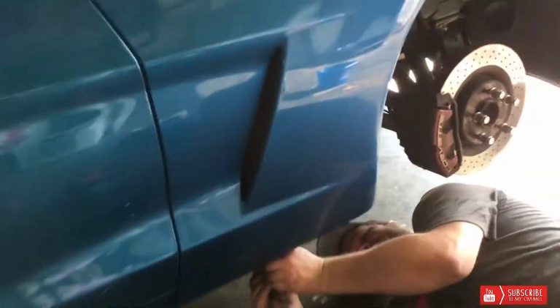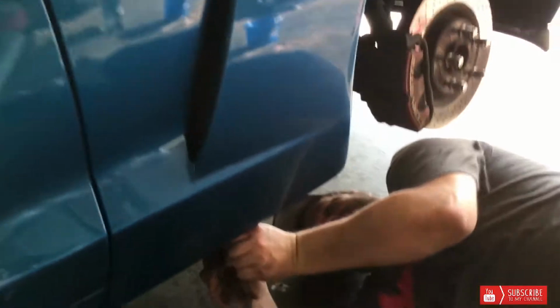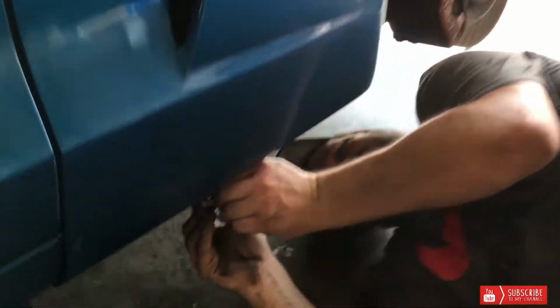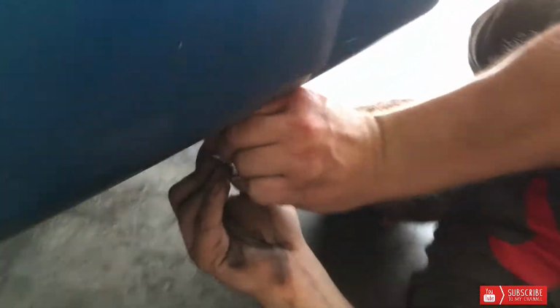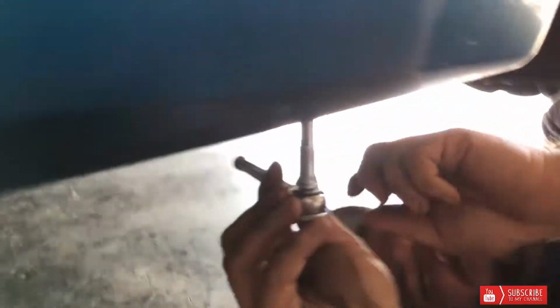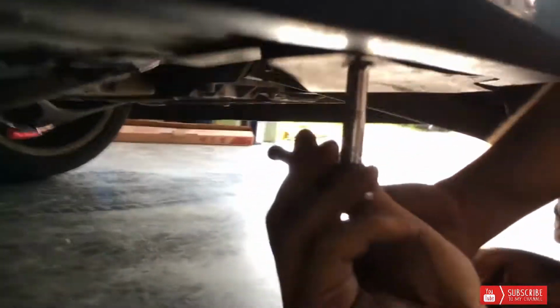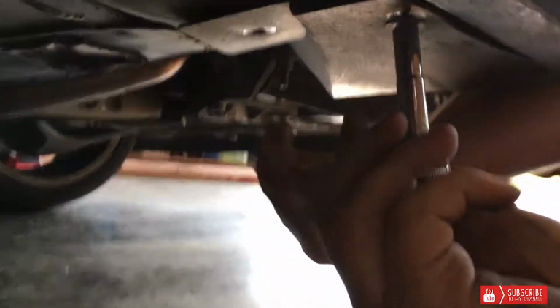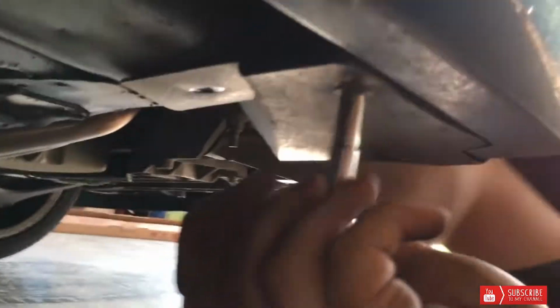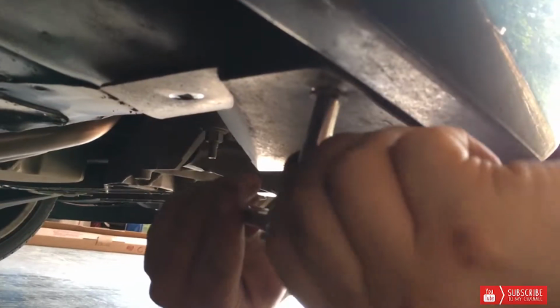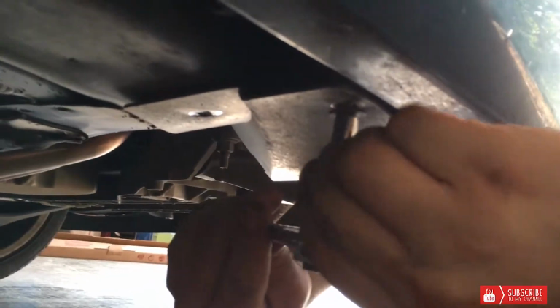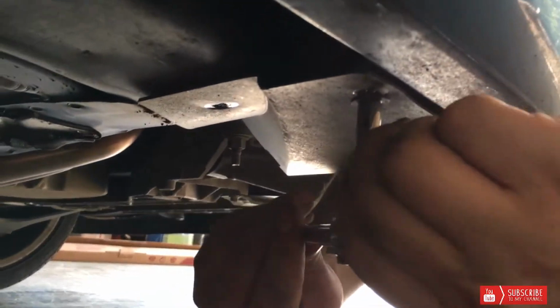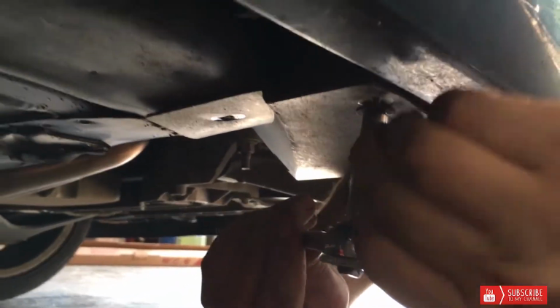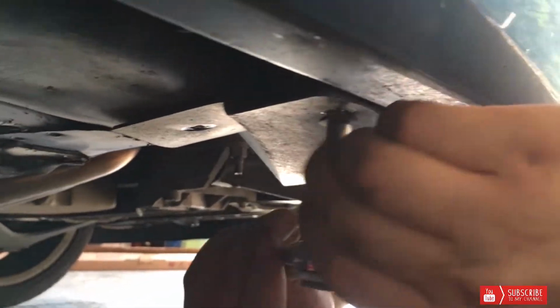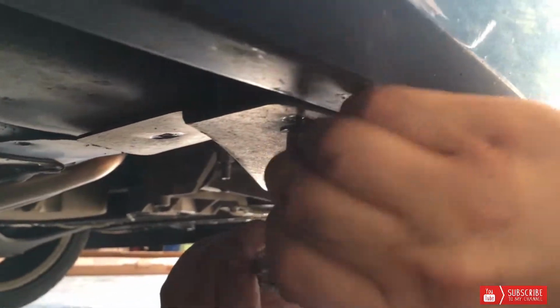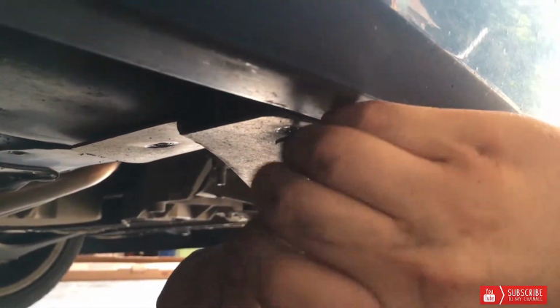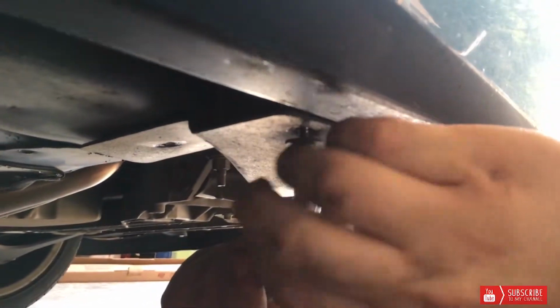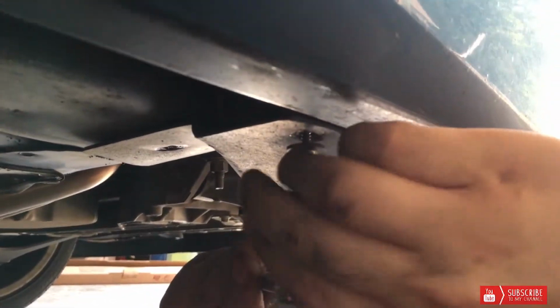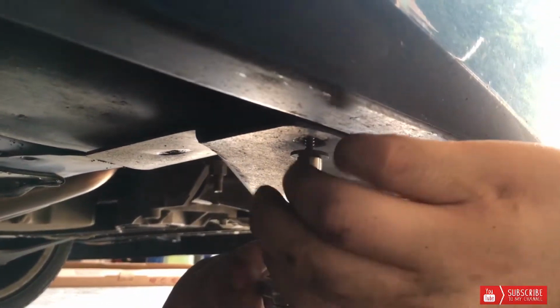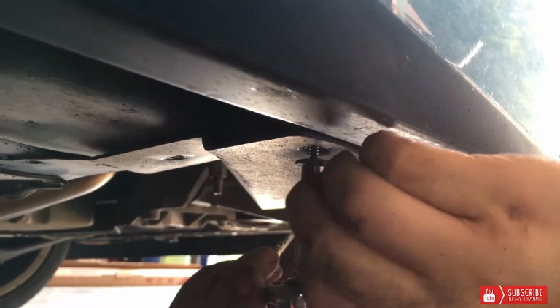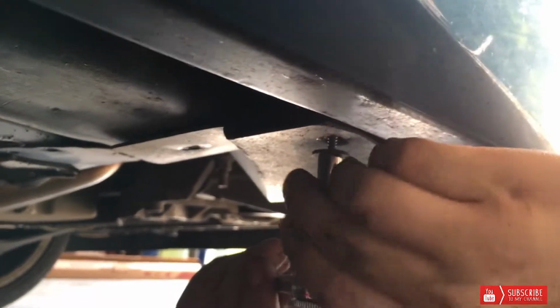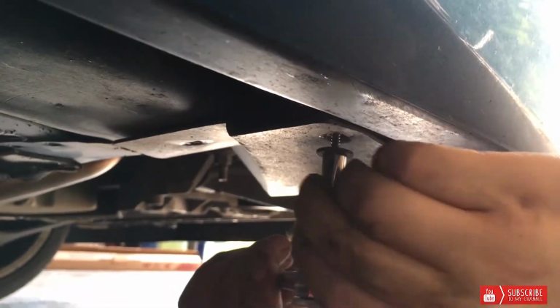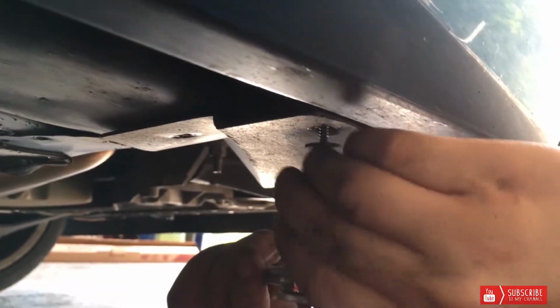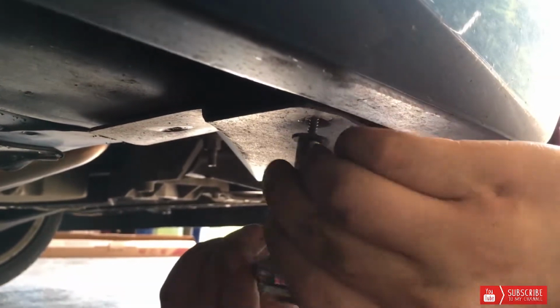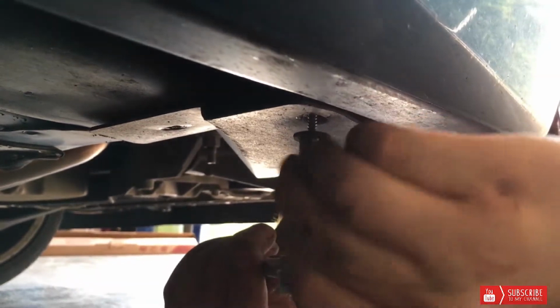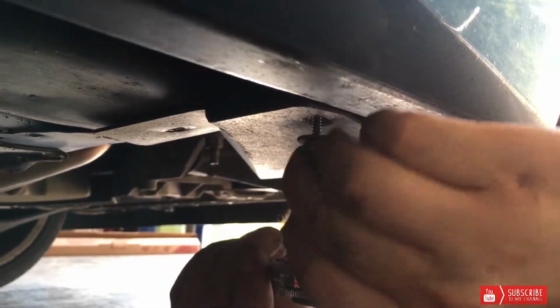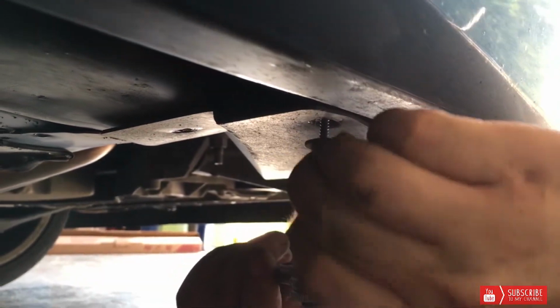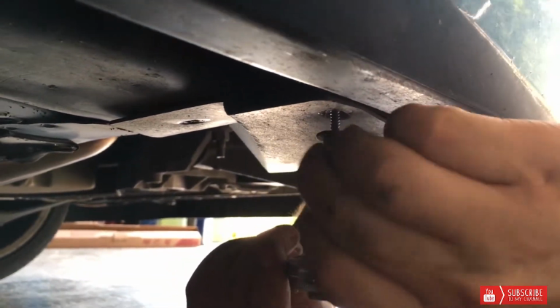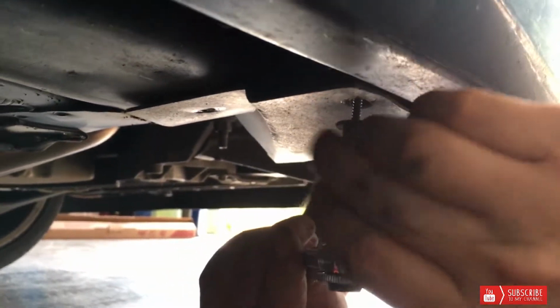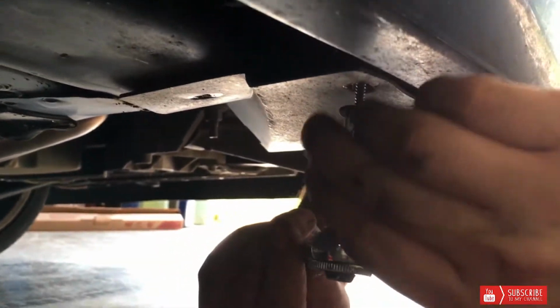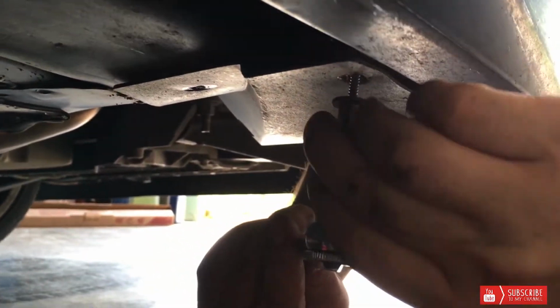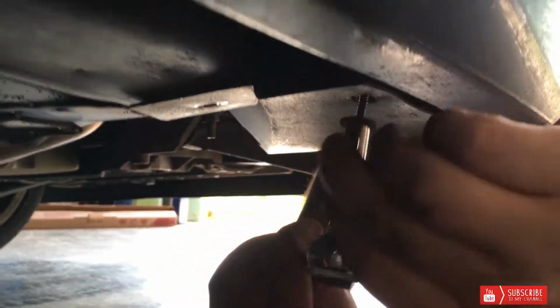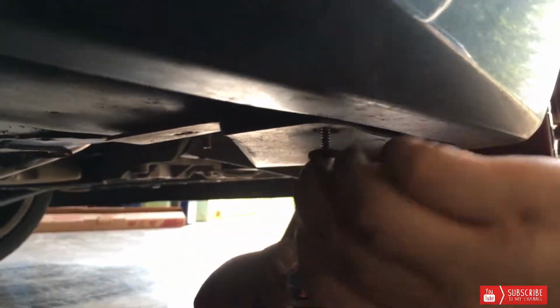On the bottom of the splash guard you're going to have 10 millimeter bolts, and then you're going to have some — we're using a 9/32 but the correct size would probably be a 7 millimeter.